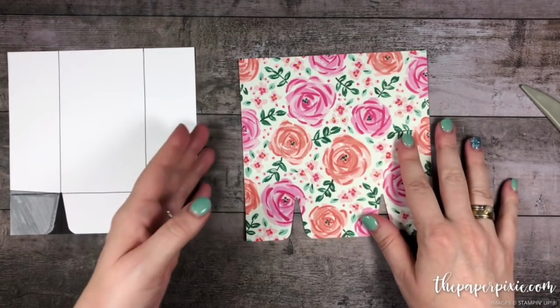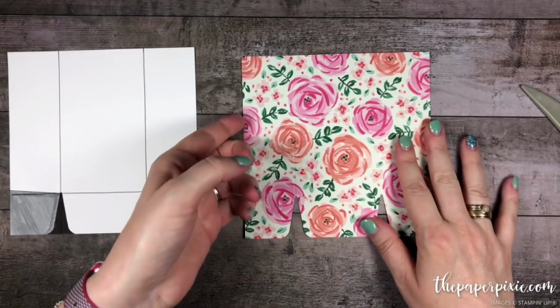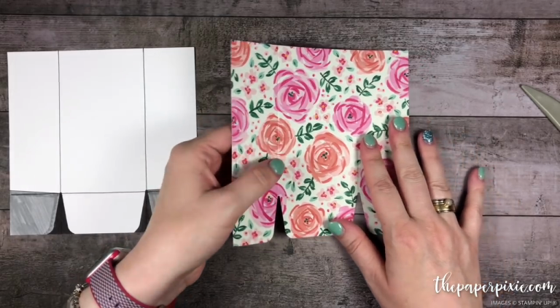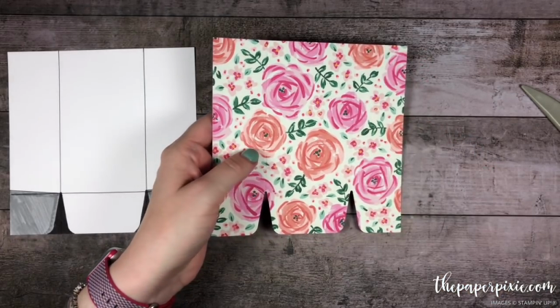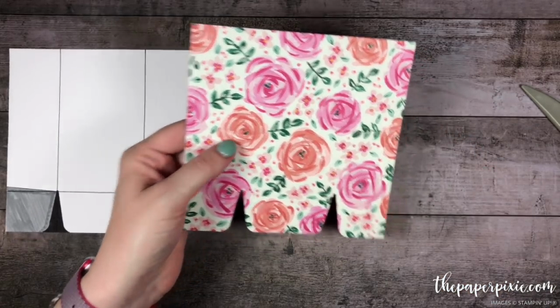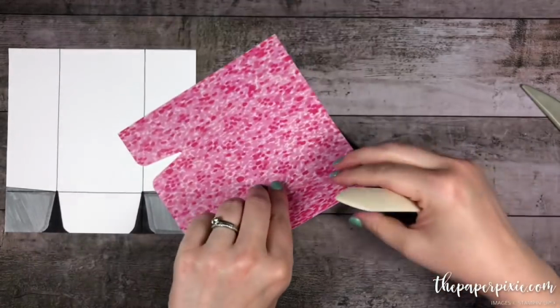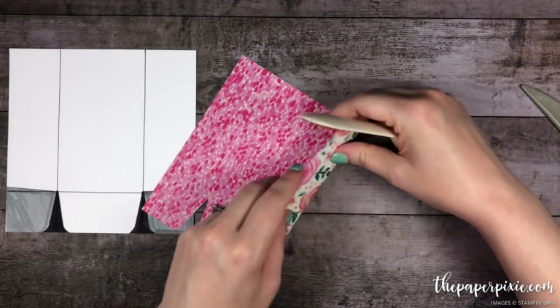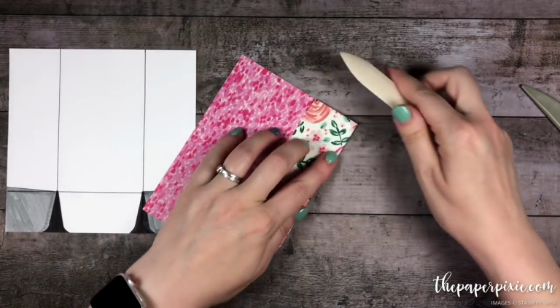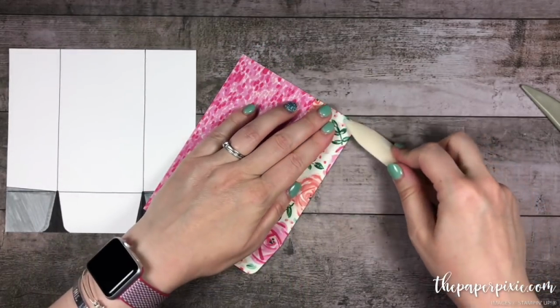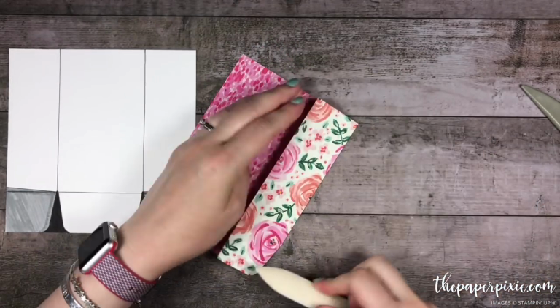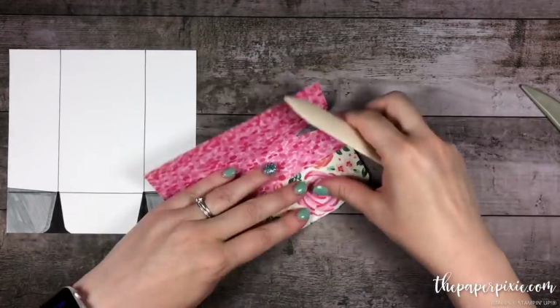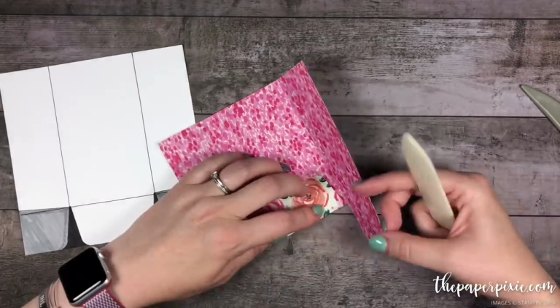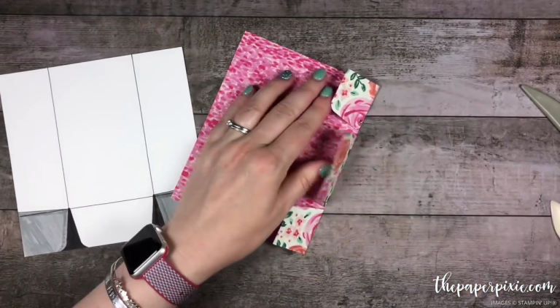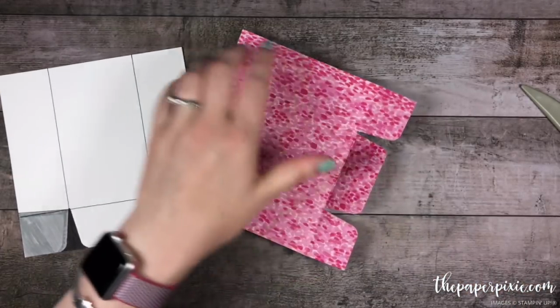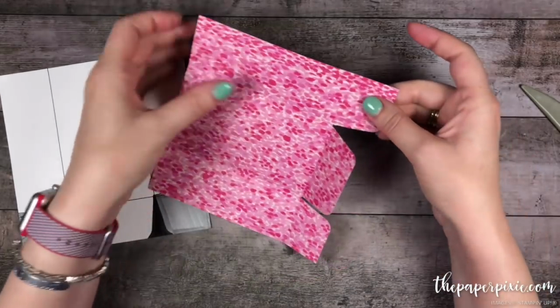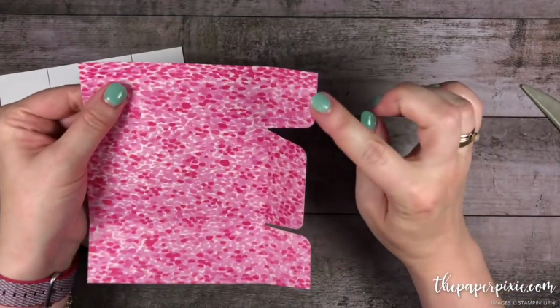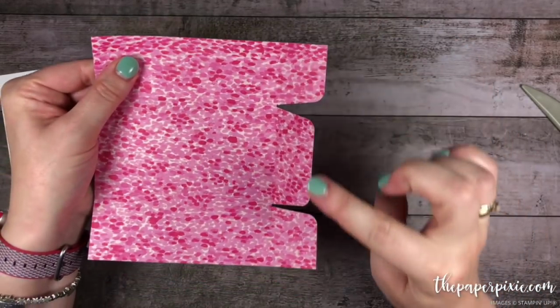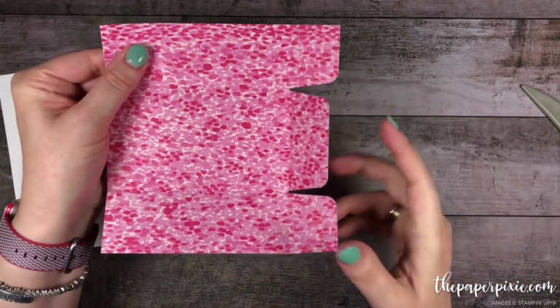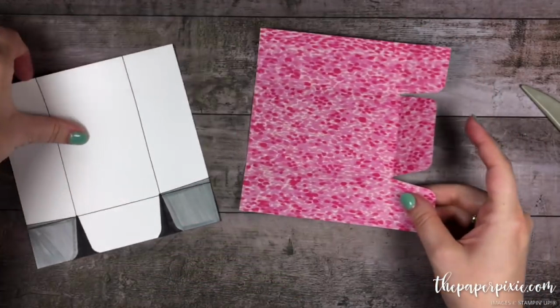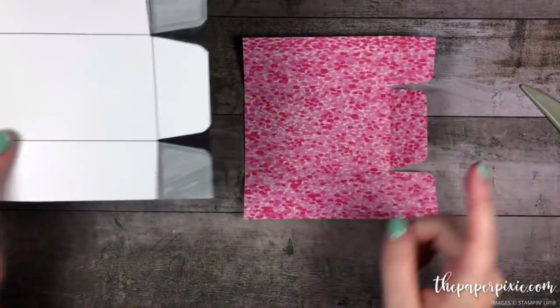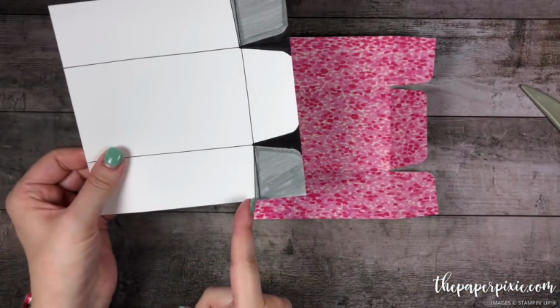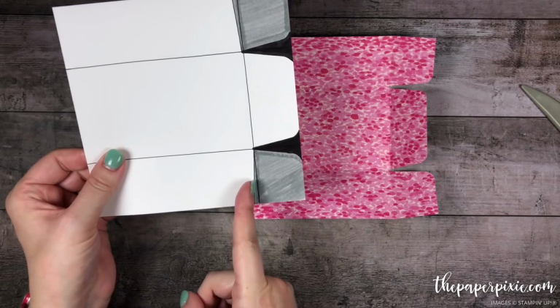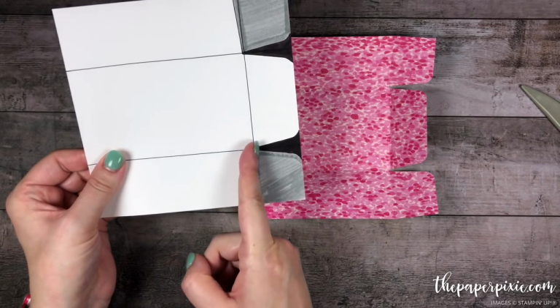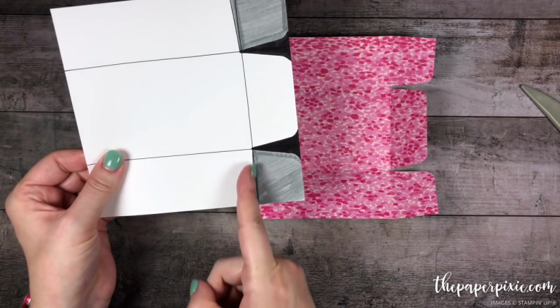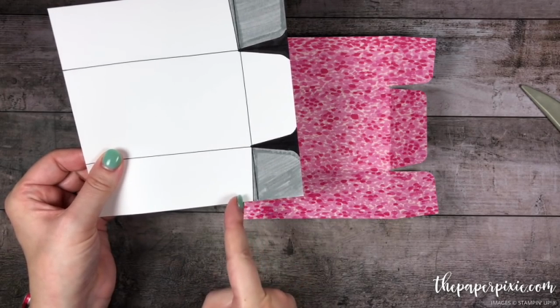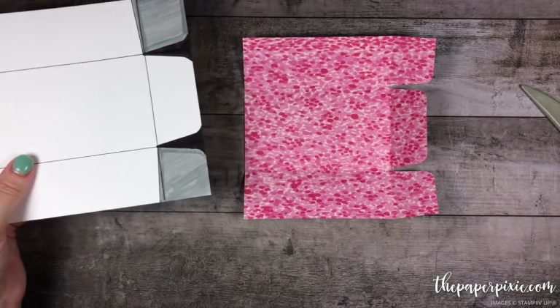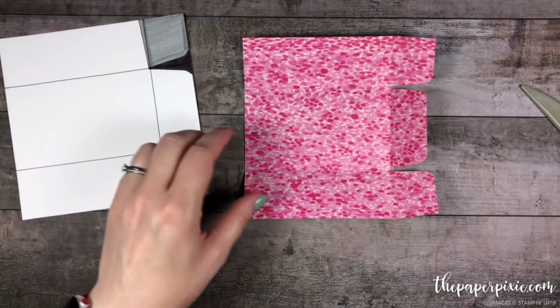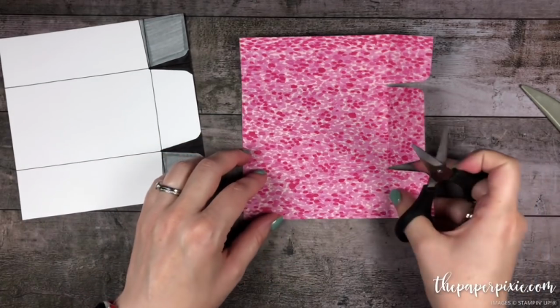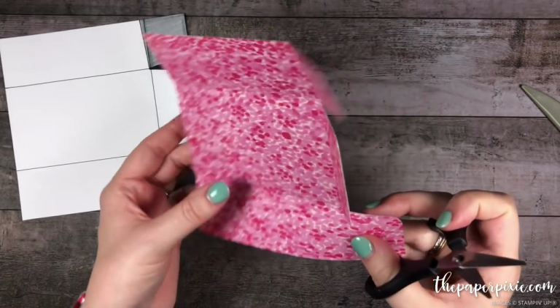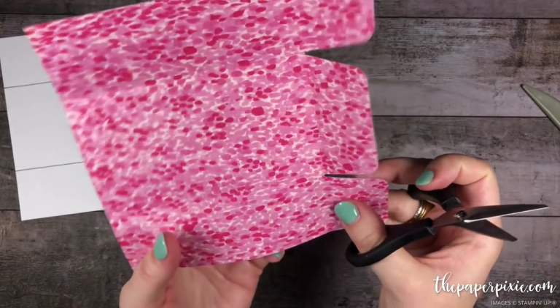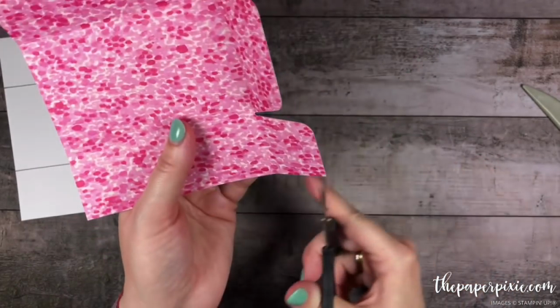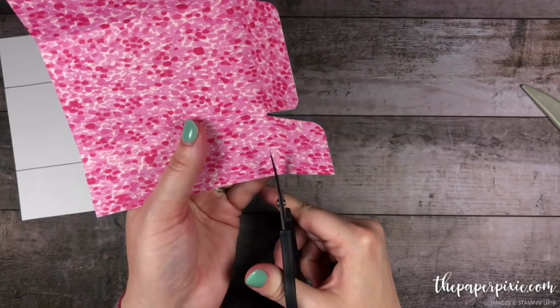What I'm going to do next is go ahead and fold and burnish on all my score lines. Then we're going to remove these two outer tabs, but I'm going to slightly cut those at an angle. I'm just going to grab my paper snips and go ahead and cut those away.